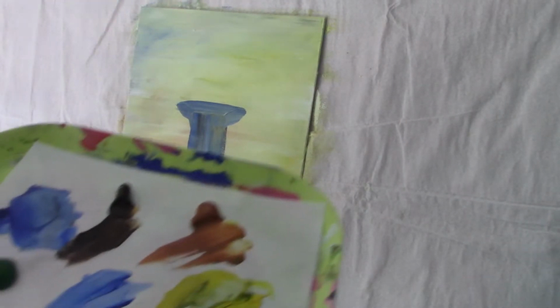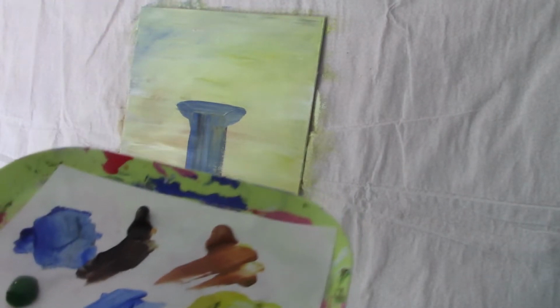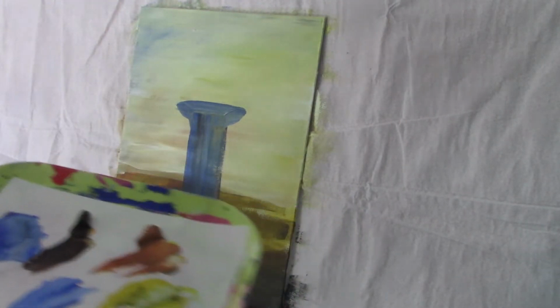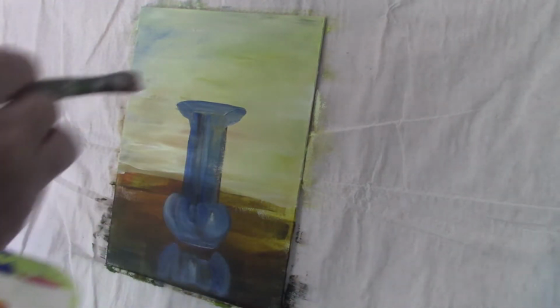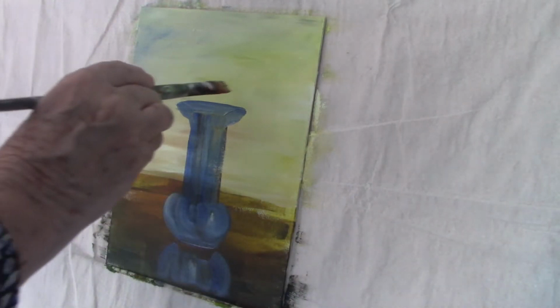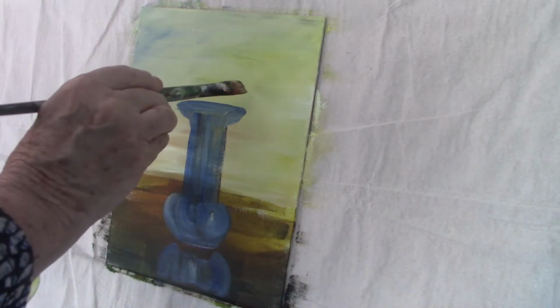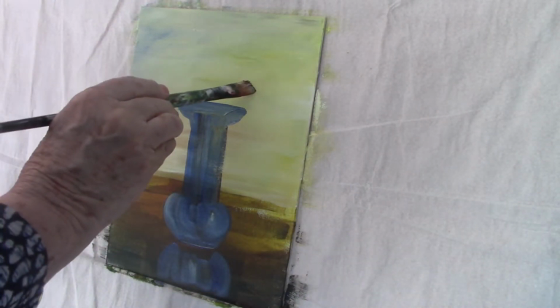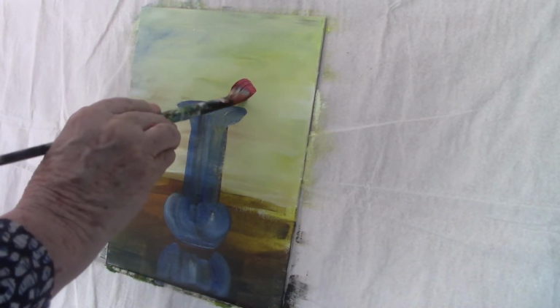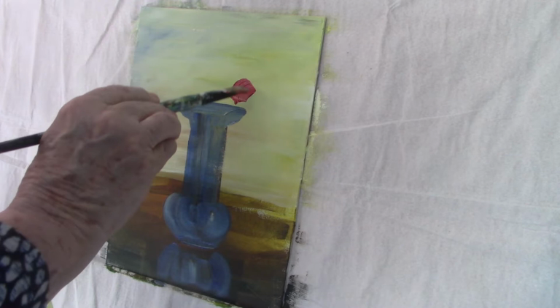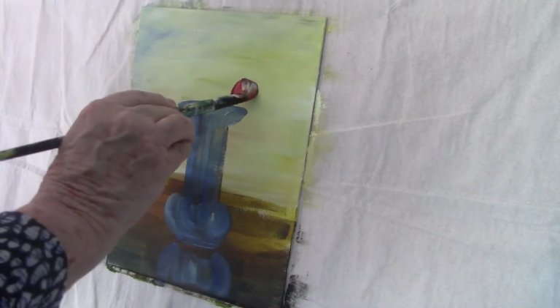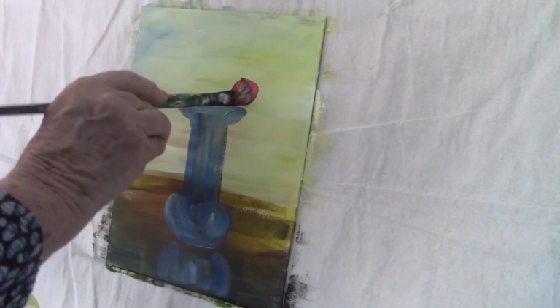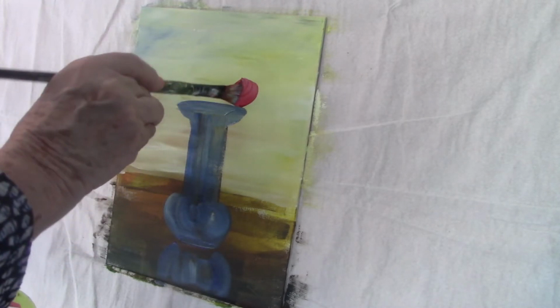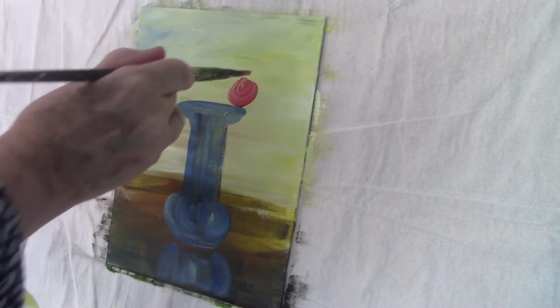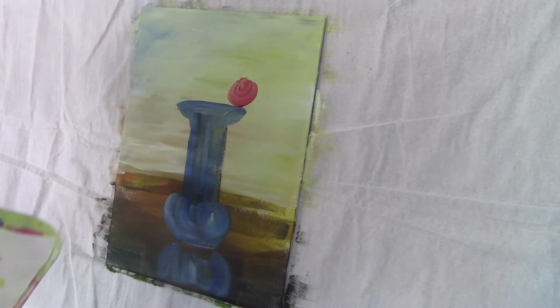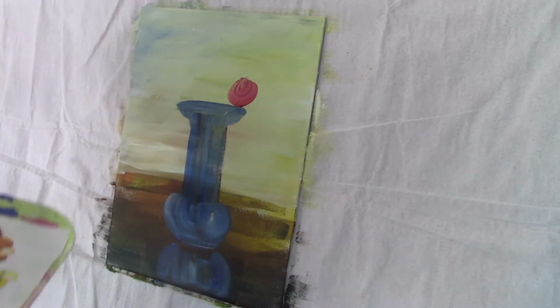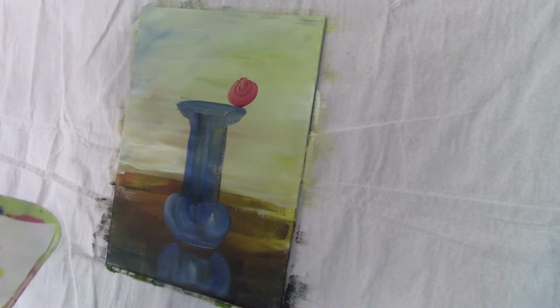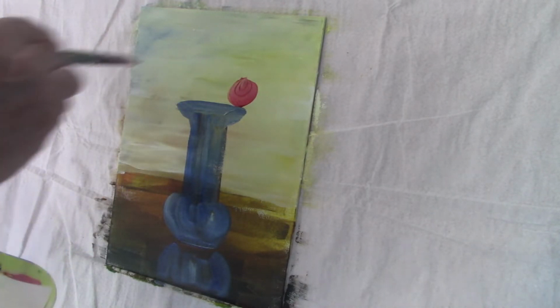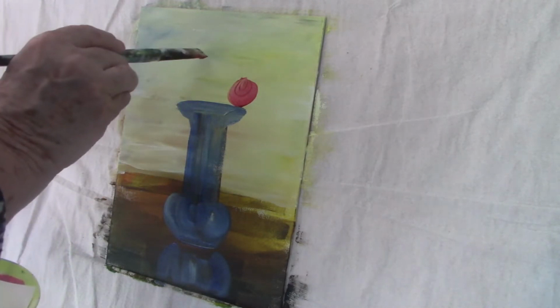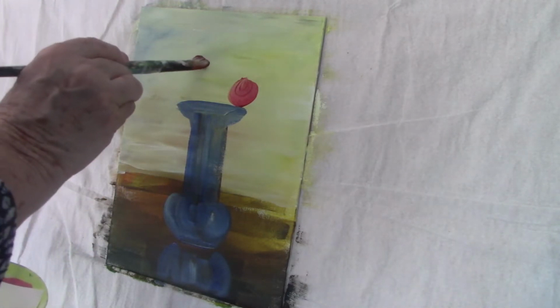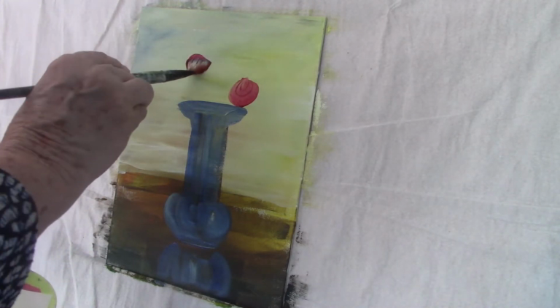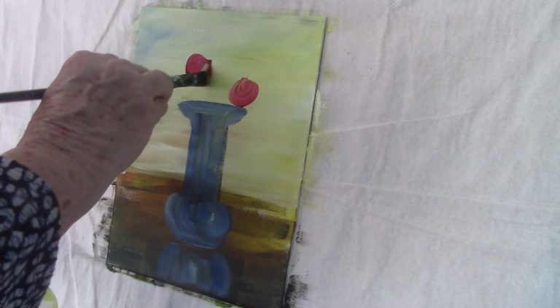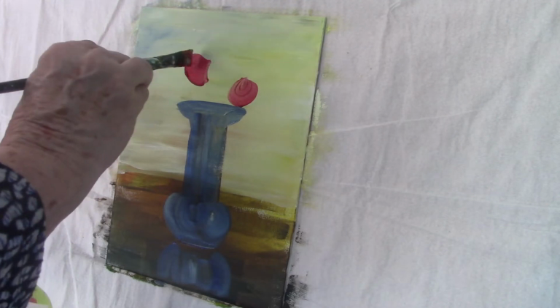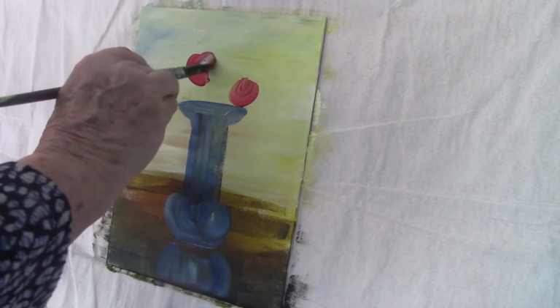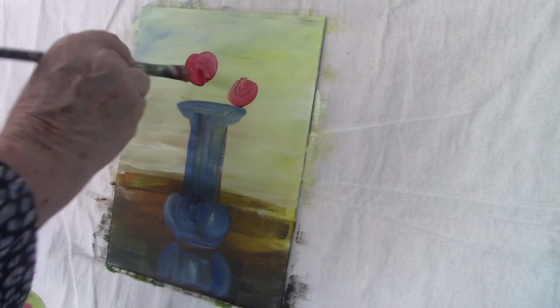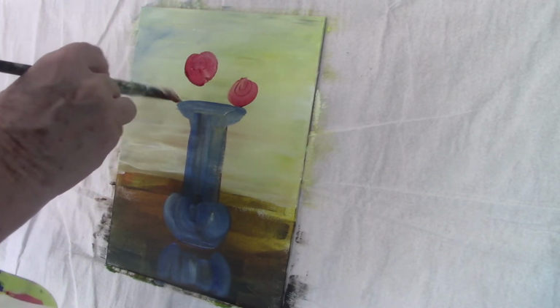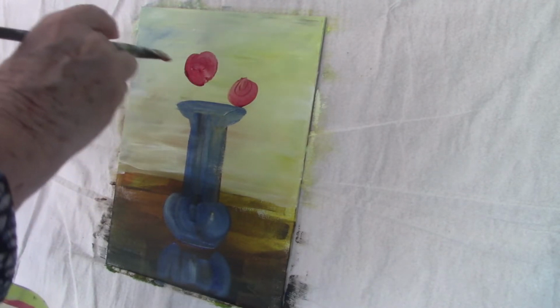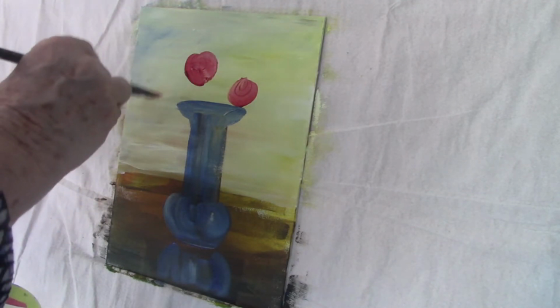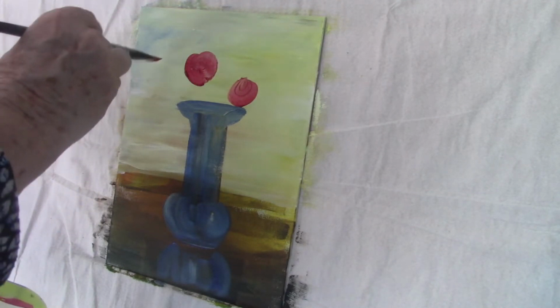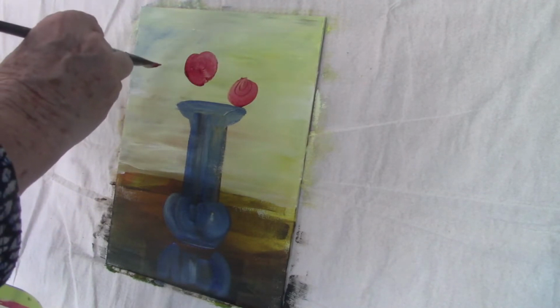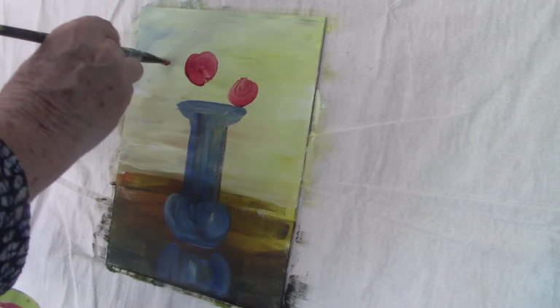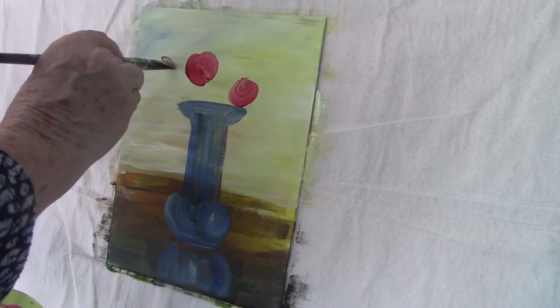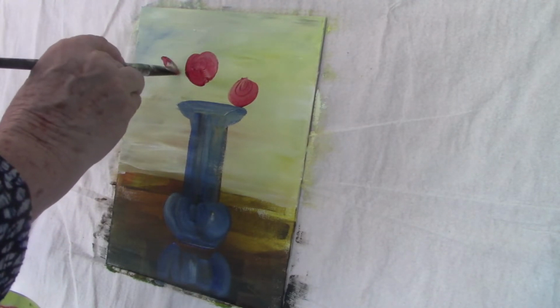I'm pretty pleased with that shape. It looks quite even. I'm happy with that vase just as it is. I won't do anything else with it except add light and reflections to it.